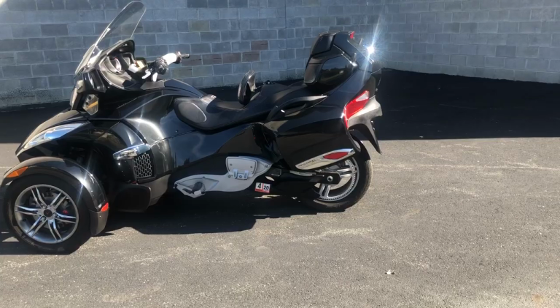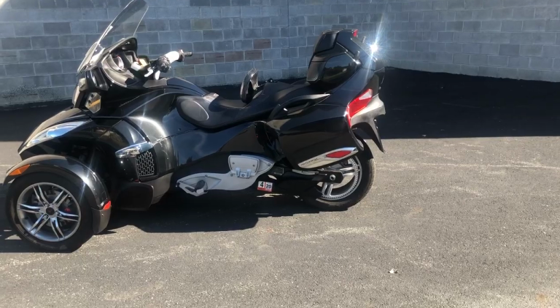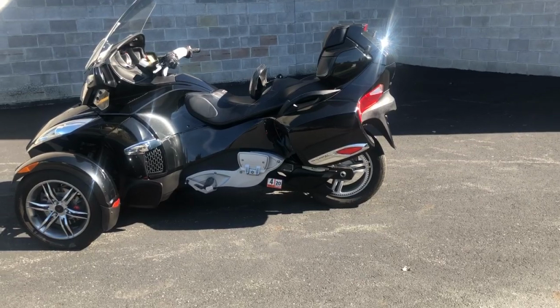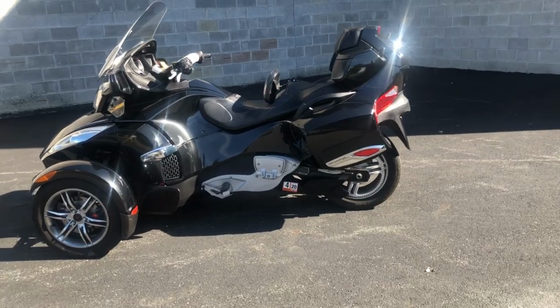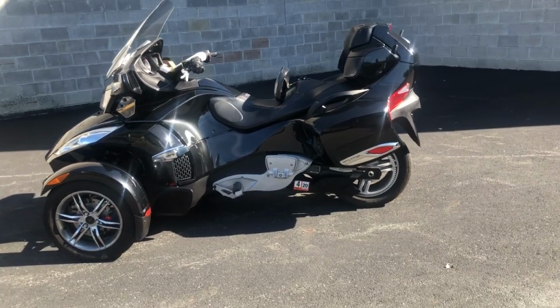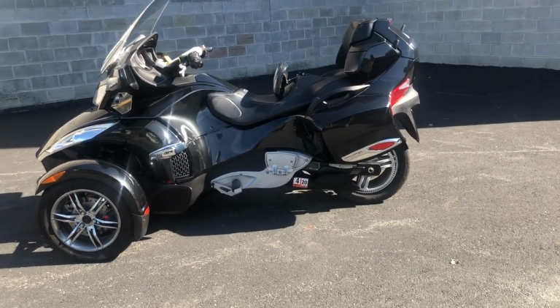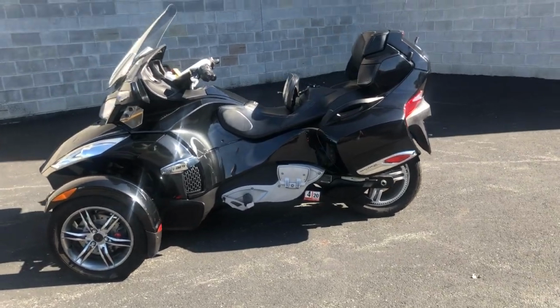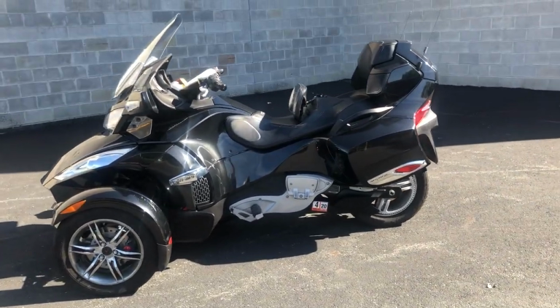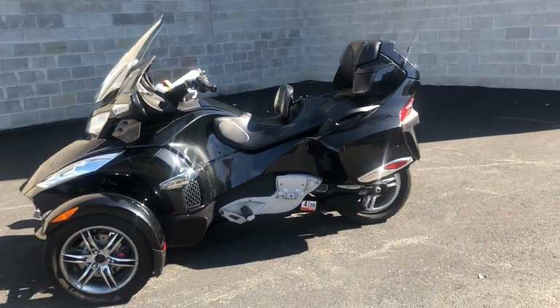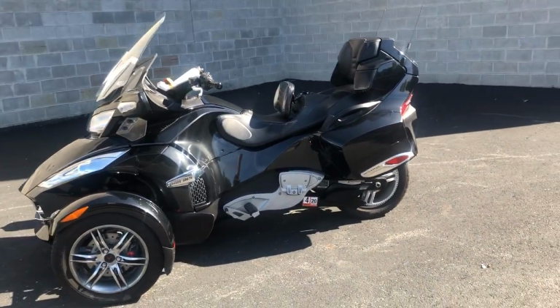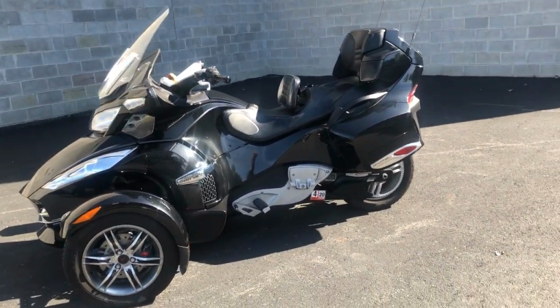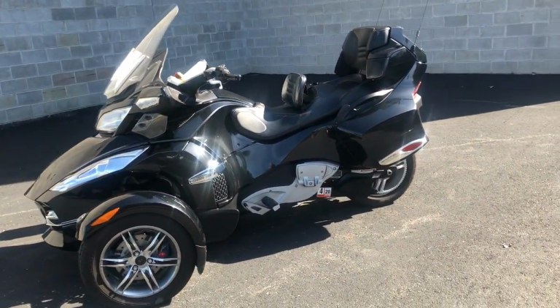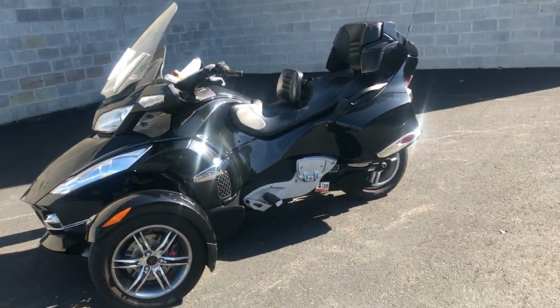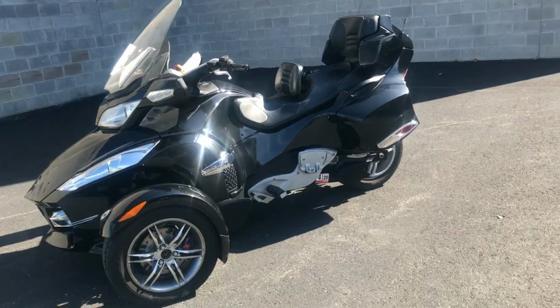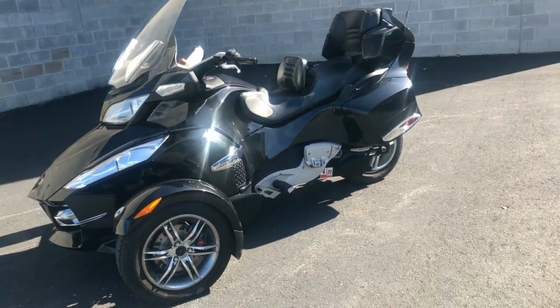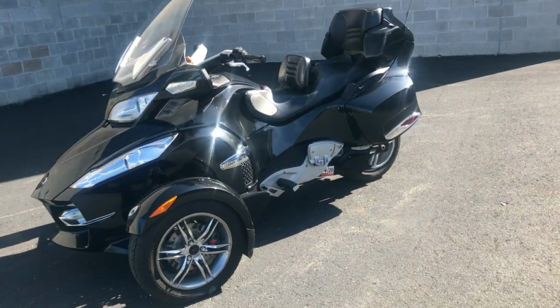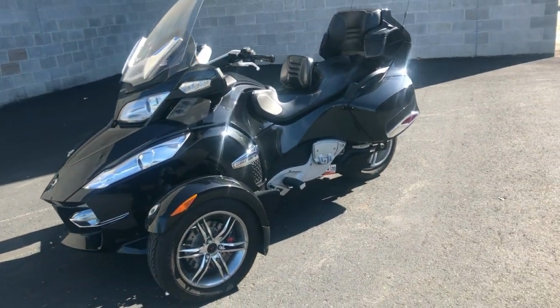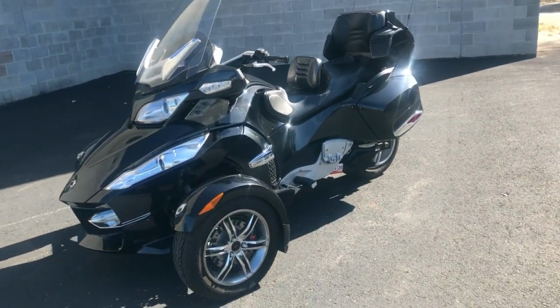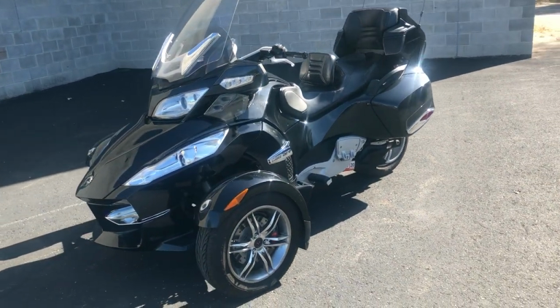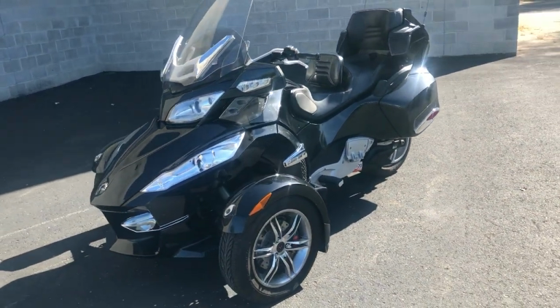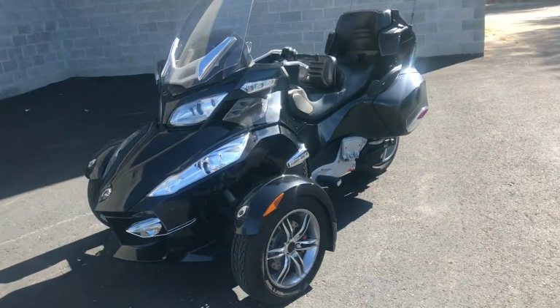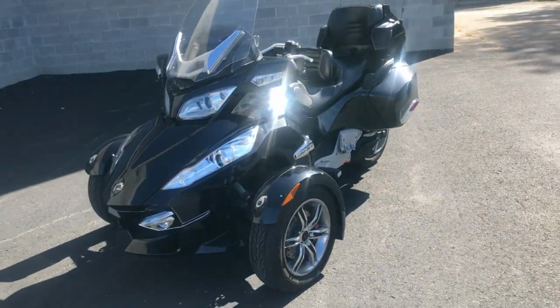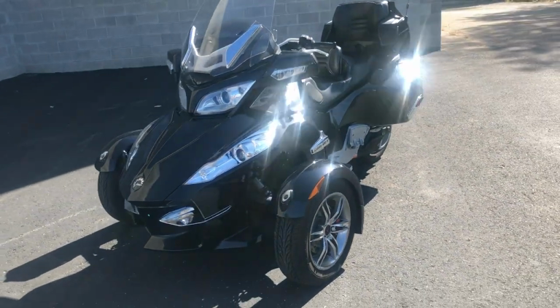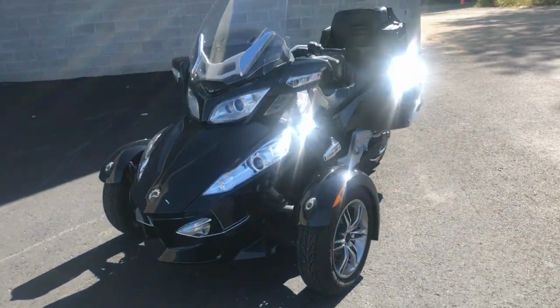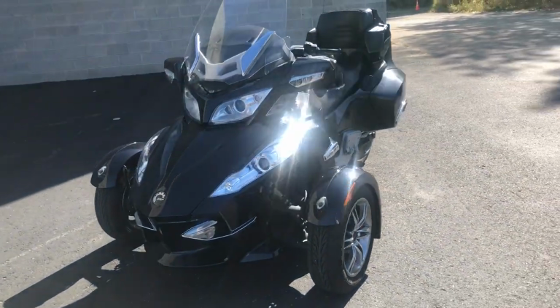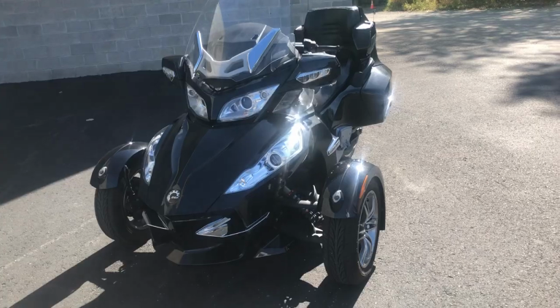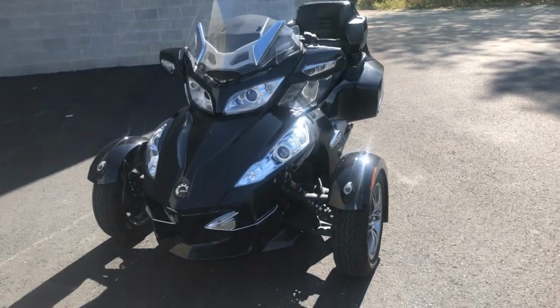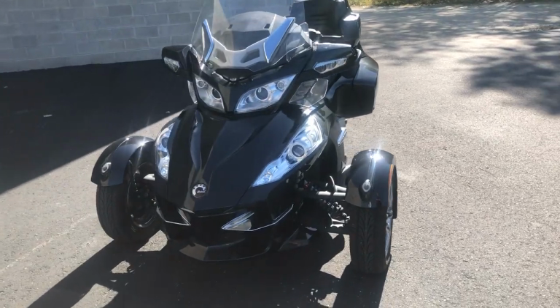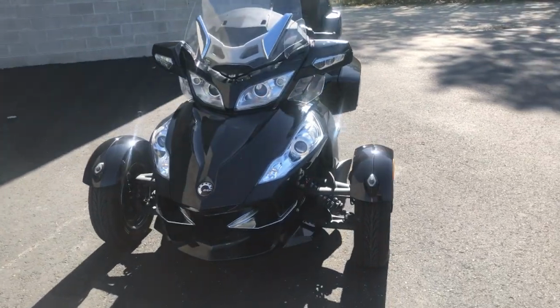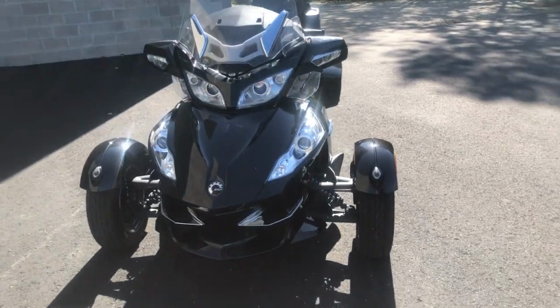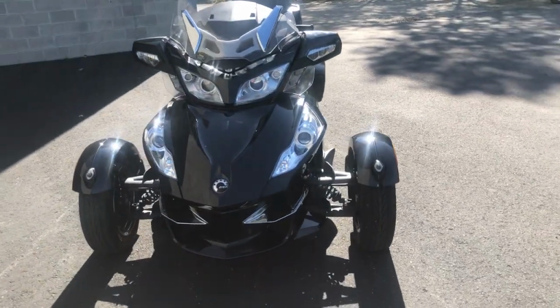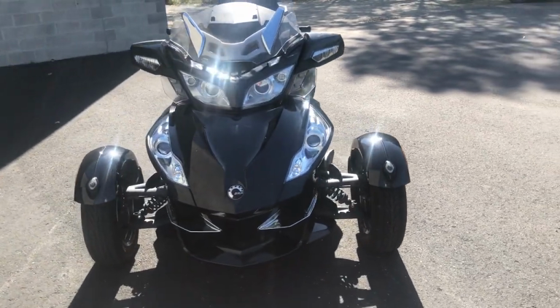Hey guys, ApprovalPowerSports.com here. Got a nice clean 2010 Can-Am Spyder RTS with audio and communication package, only 14,657 miles. This one's got no clutch, but it comes with reverse, Bluetooth stereo,